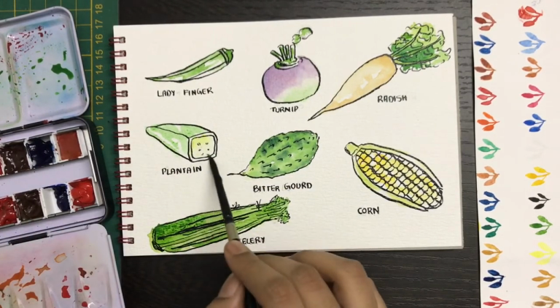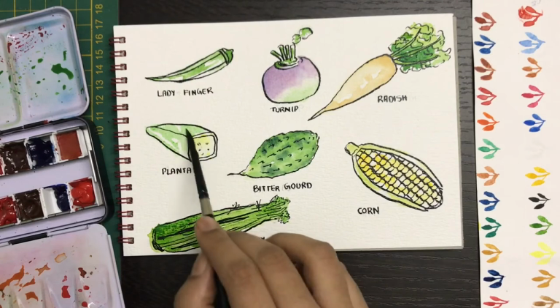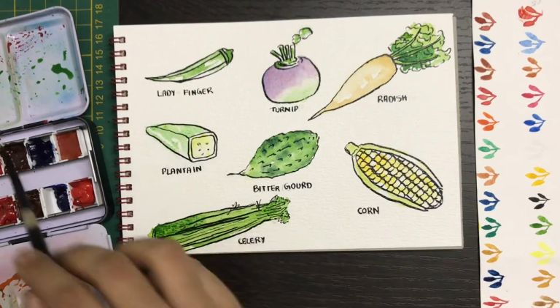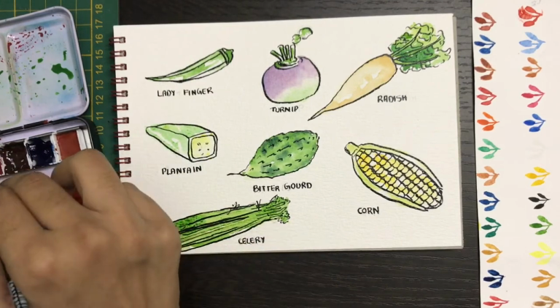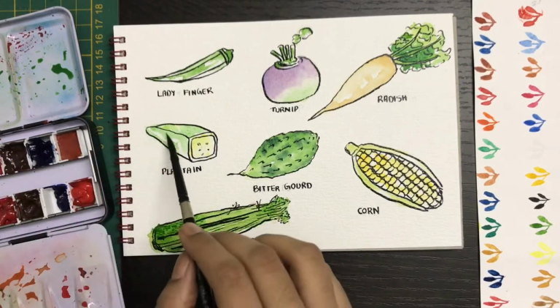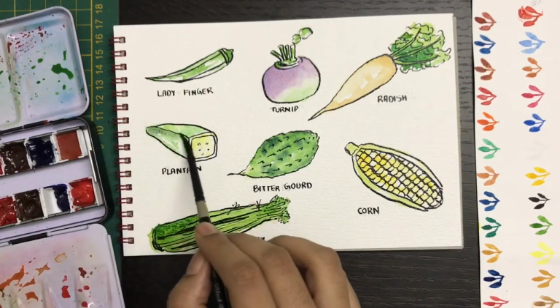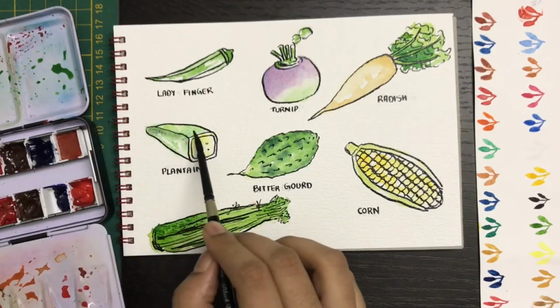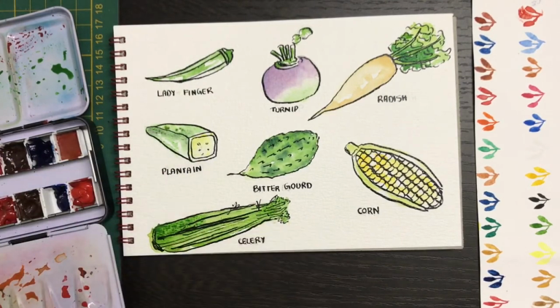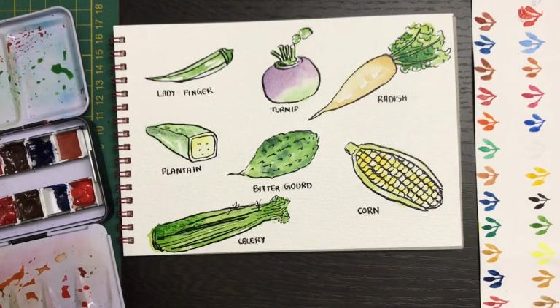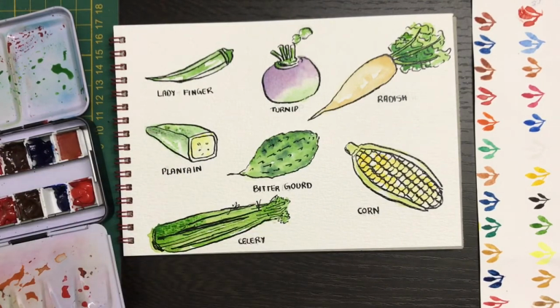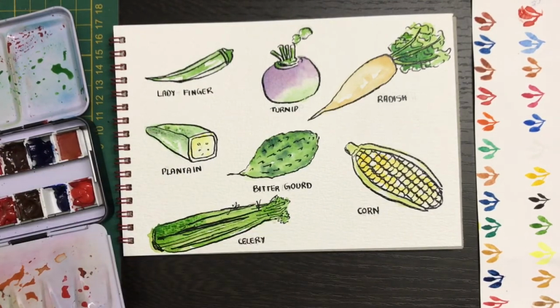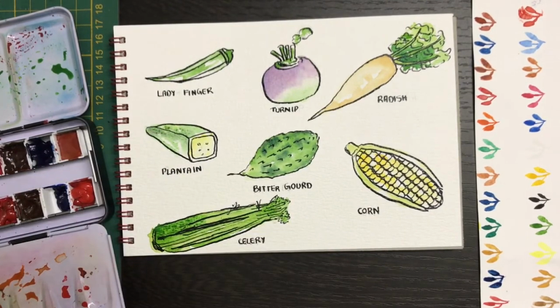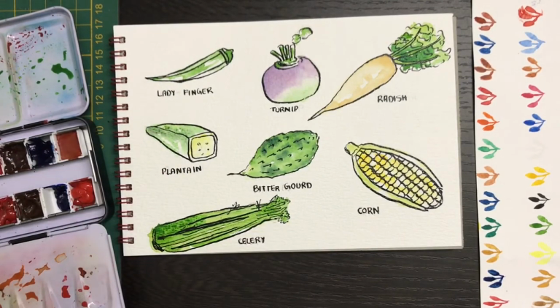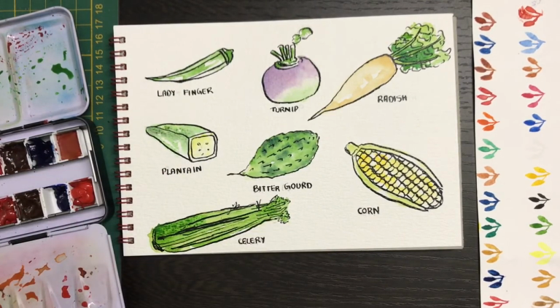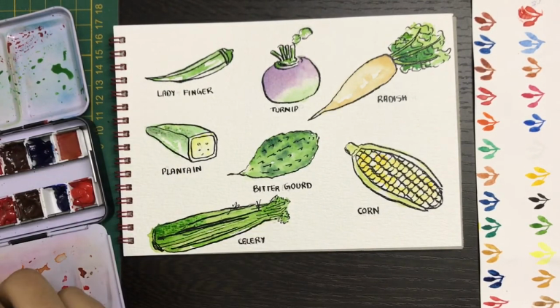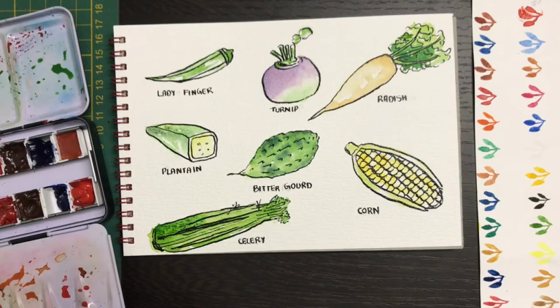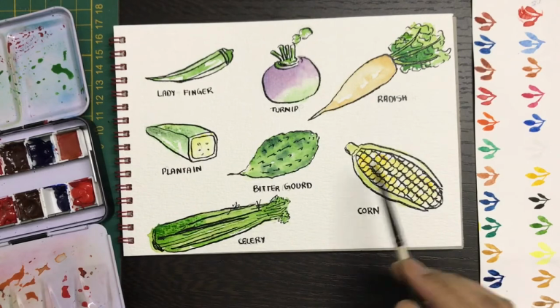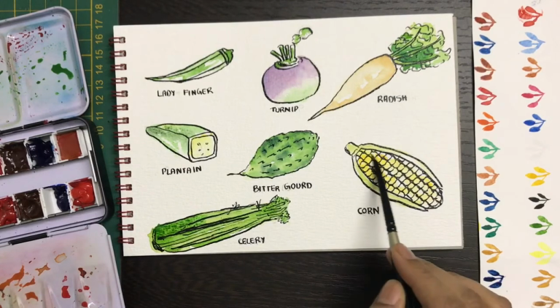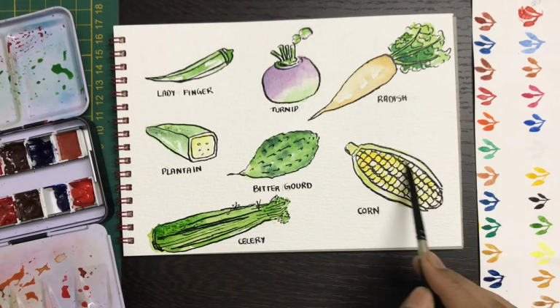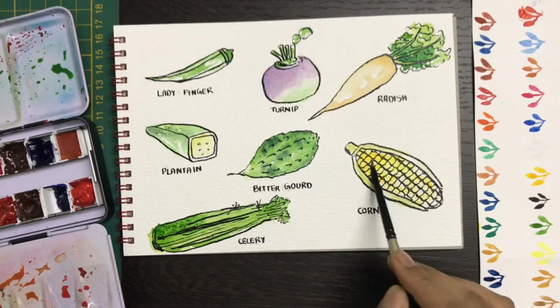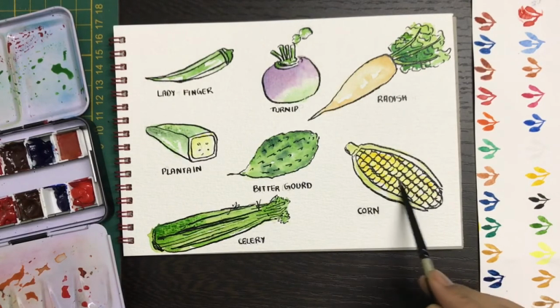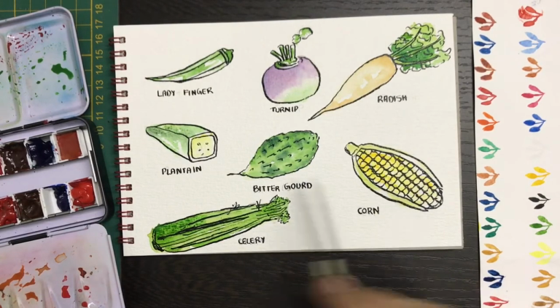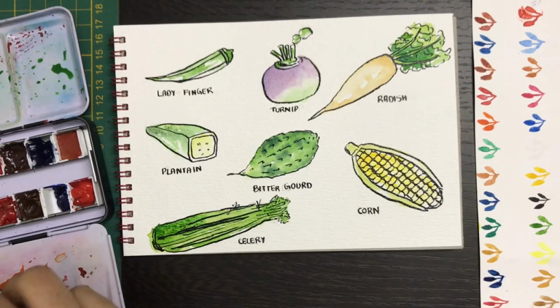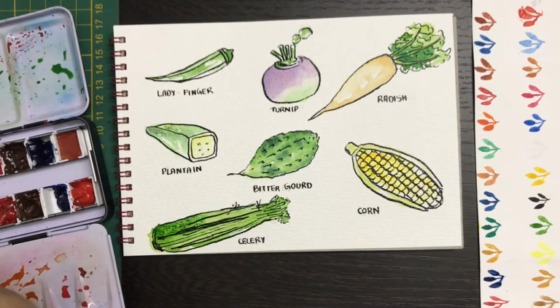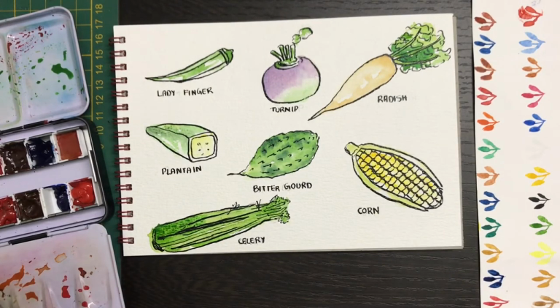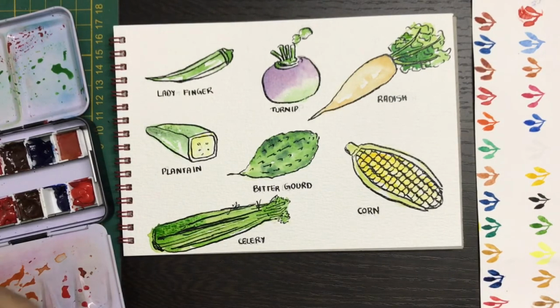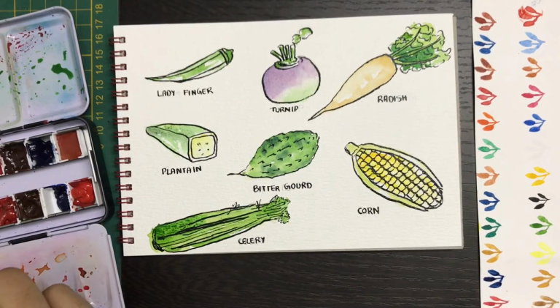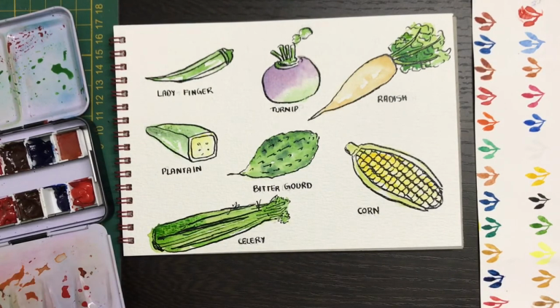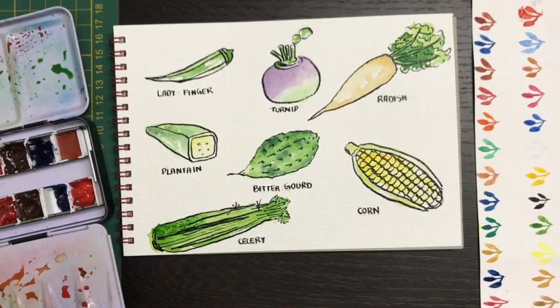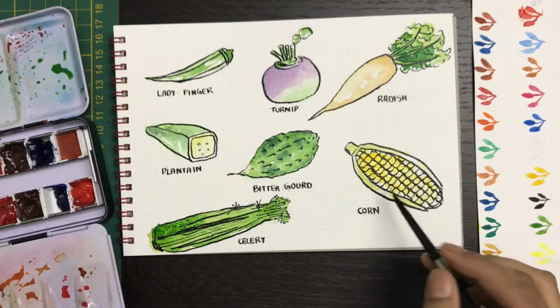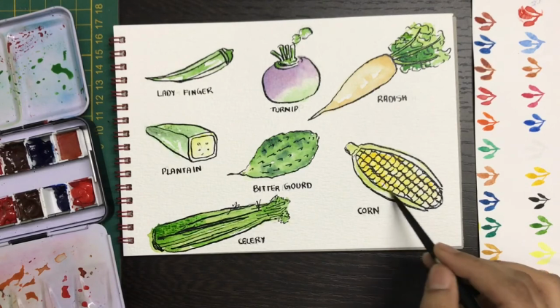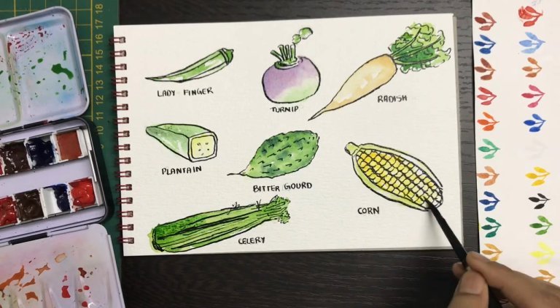For the plantain, I'm starting off with some green, and for the inside area I'm going to add a little bit of yellow, because once you cut it open the inside colors are slightly different.